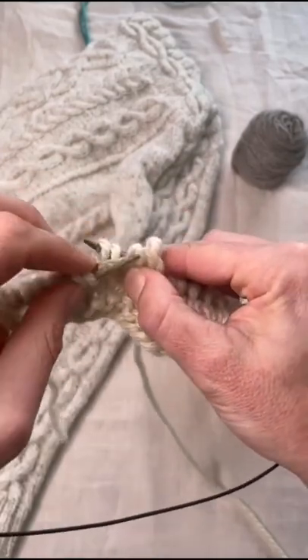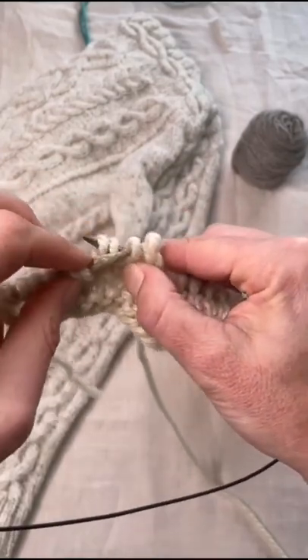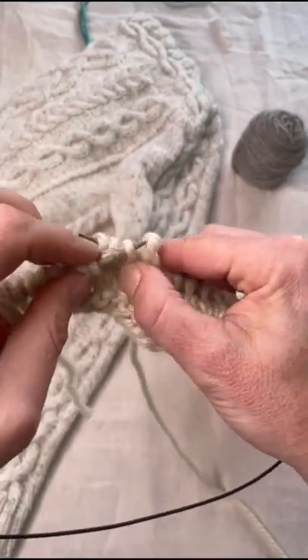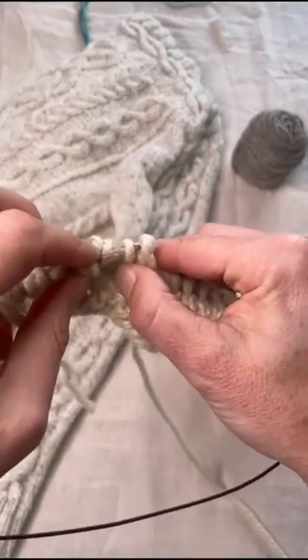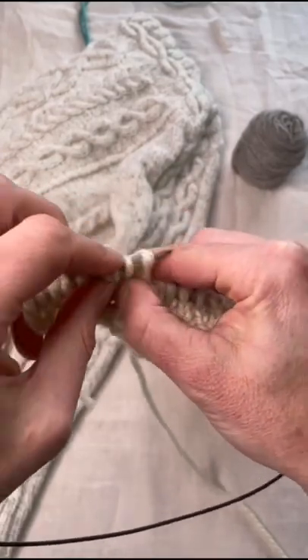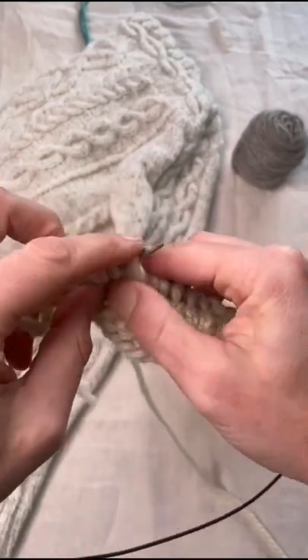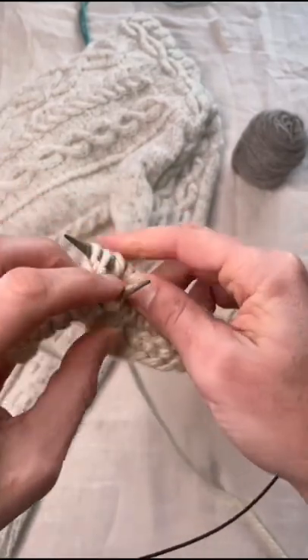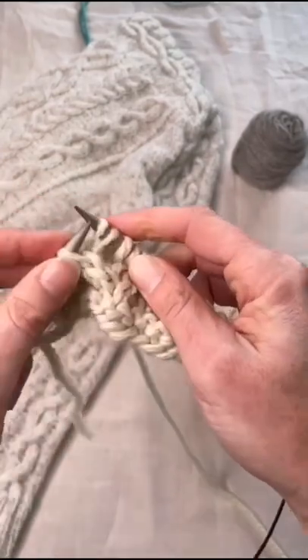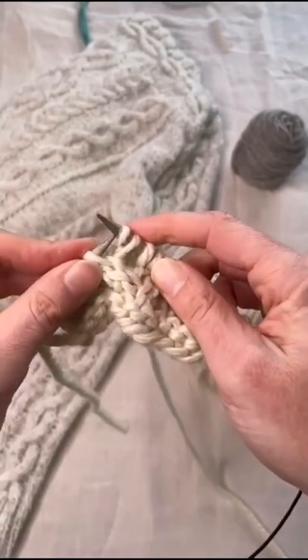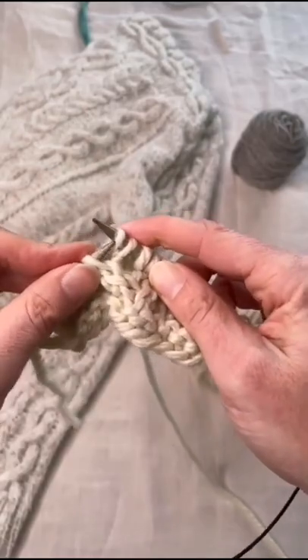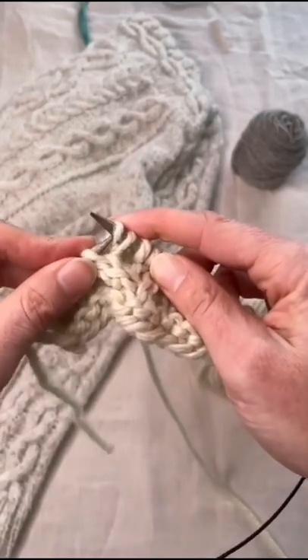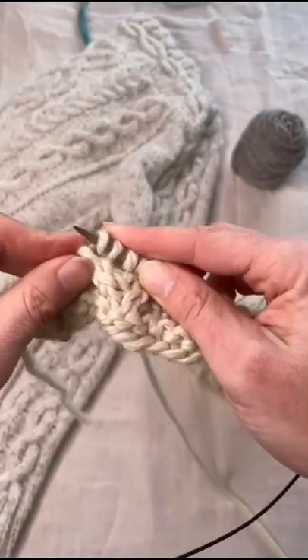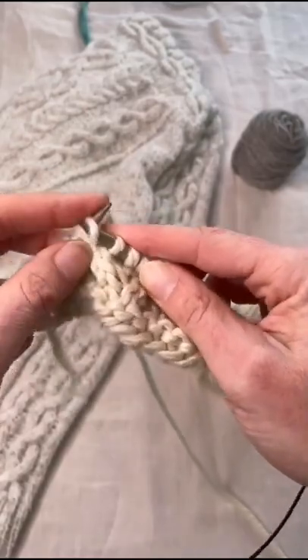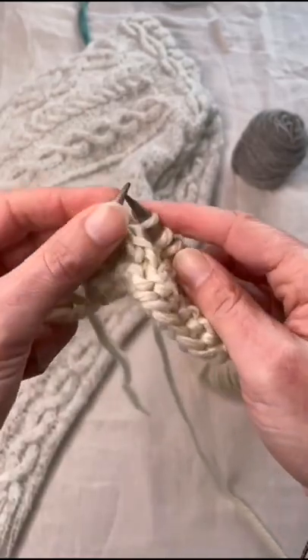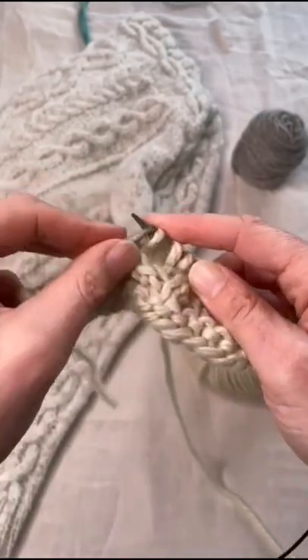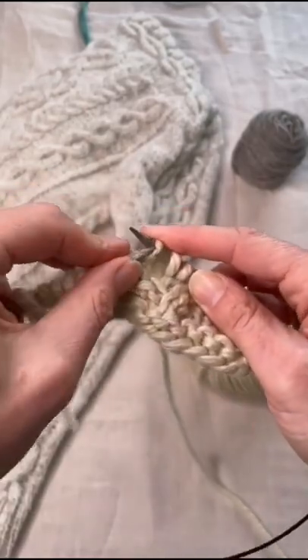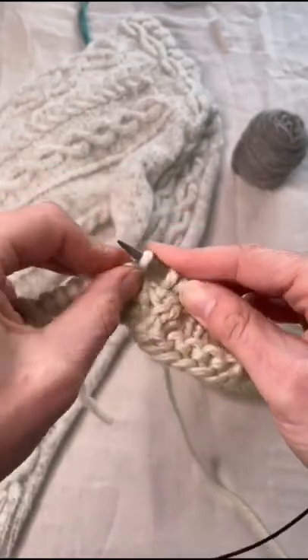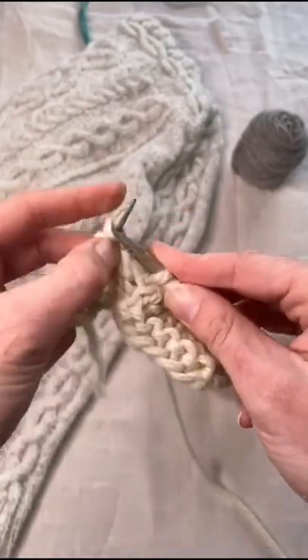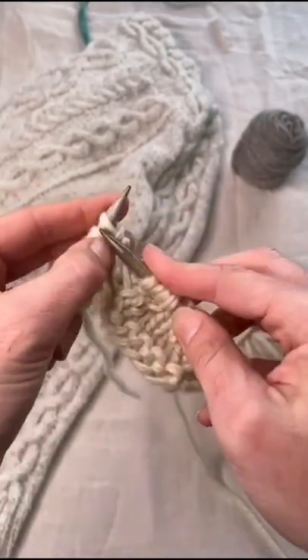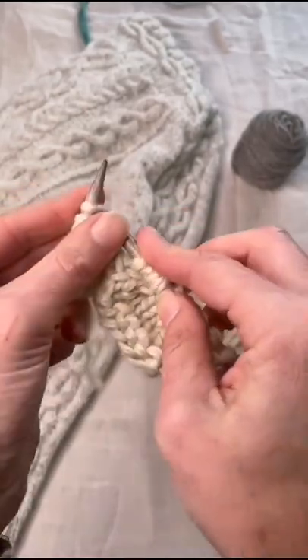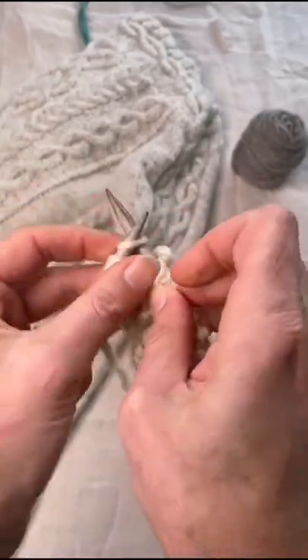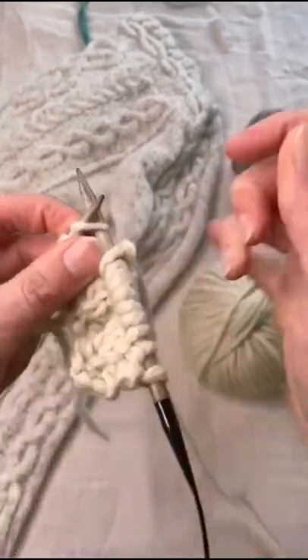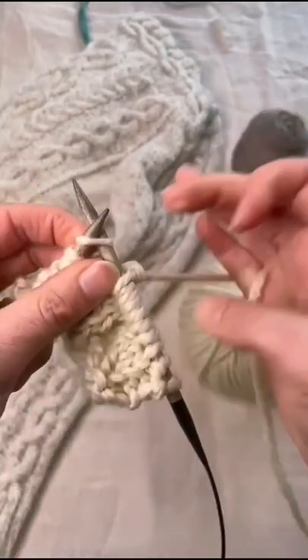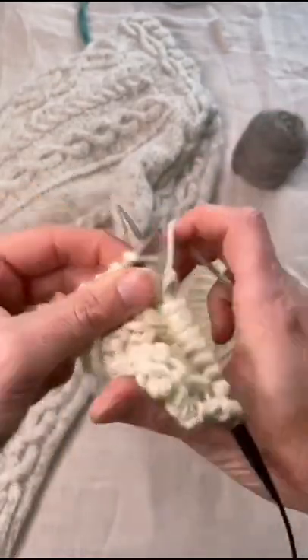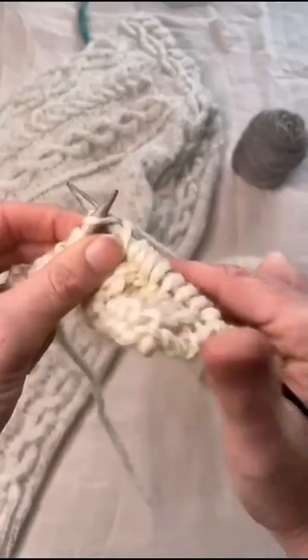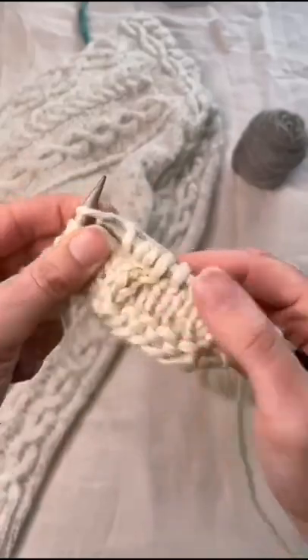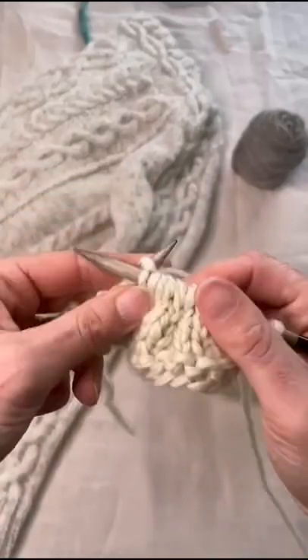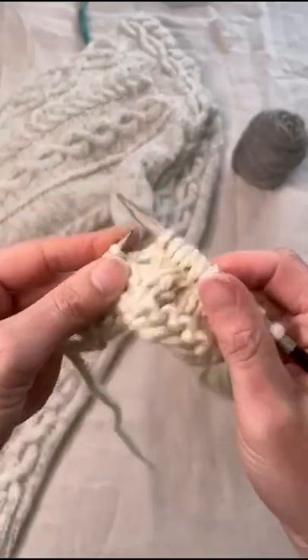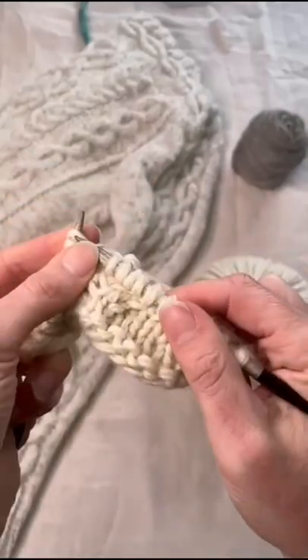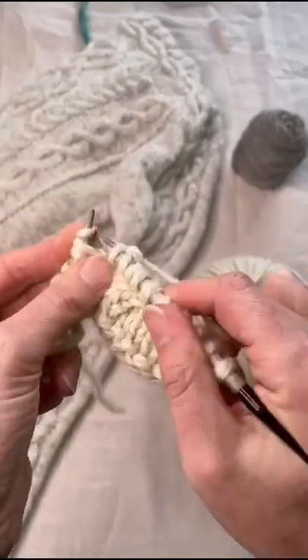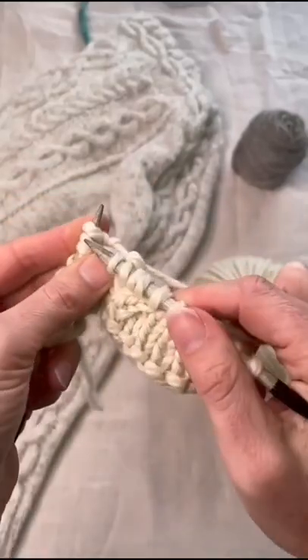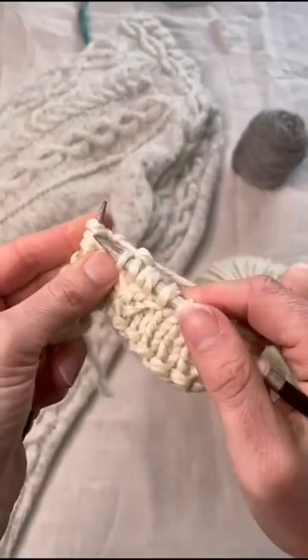Put those front two onto the left needle, then the back two onto the left needle, and finish by knitting all four stitches.